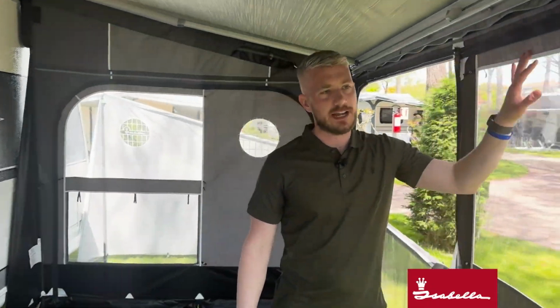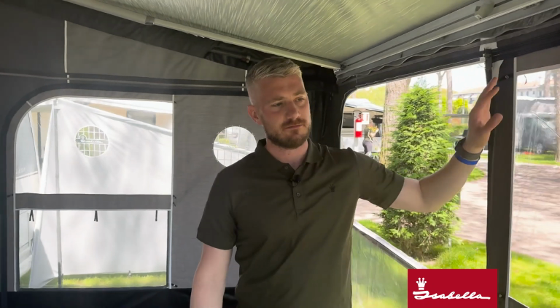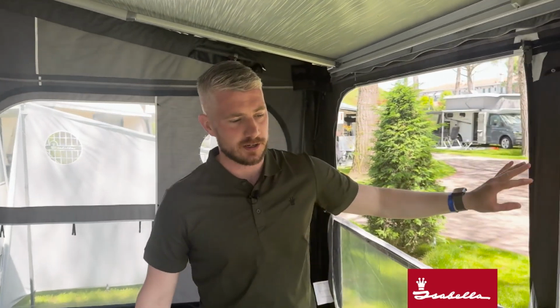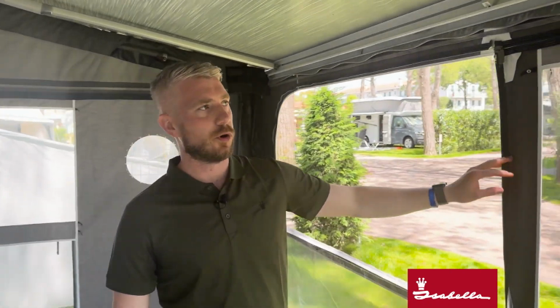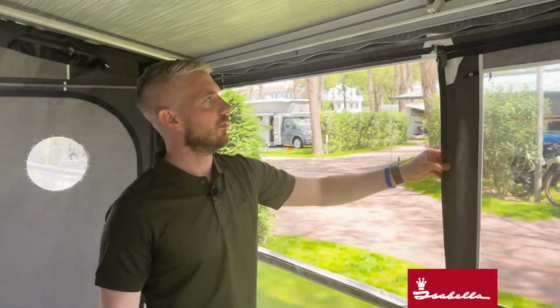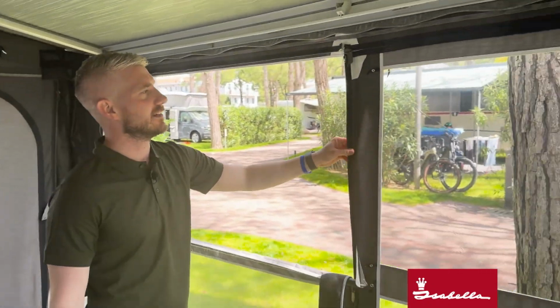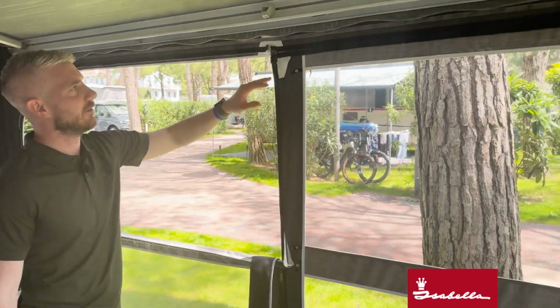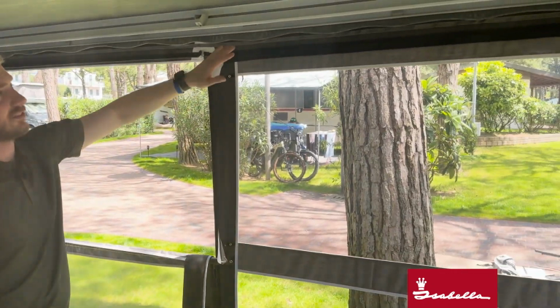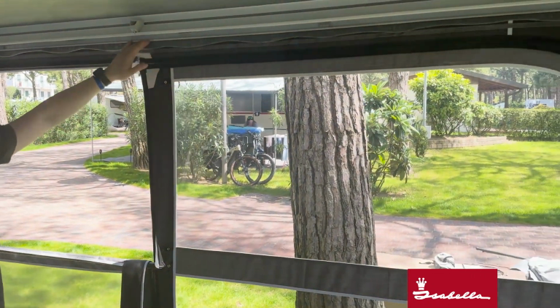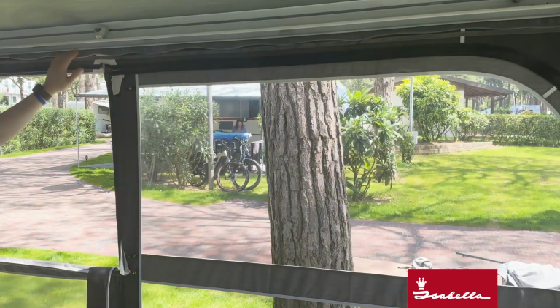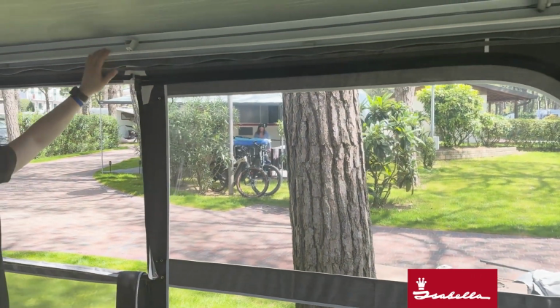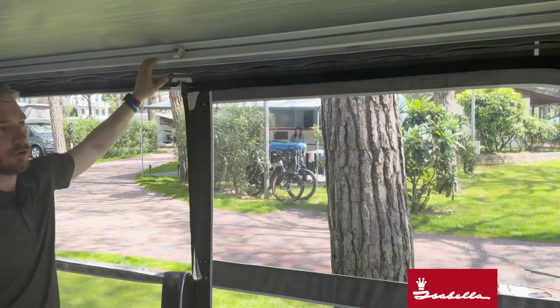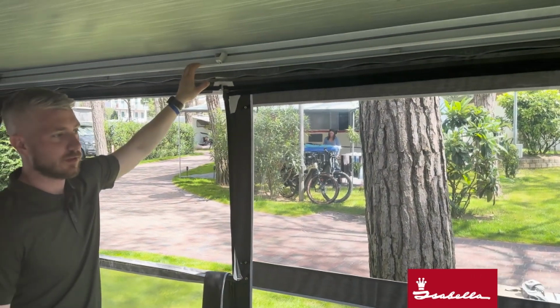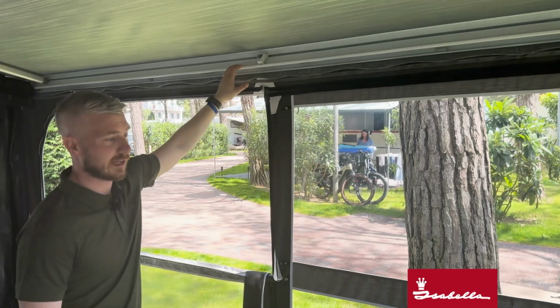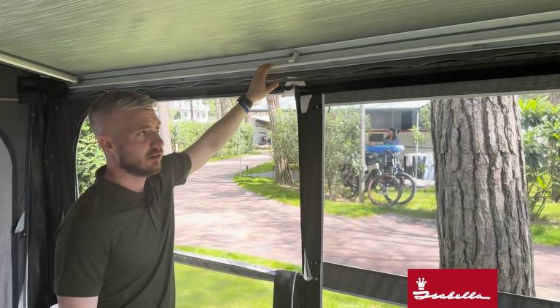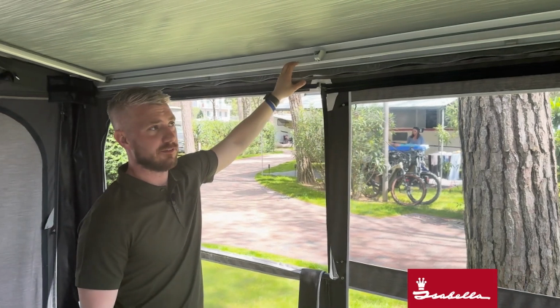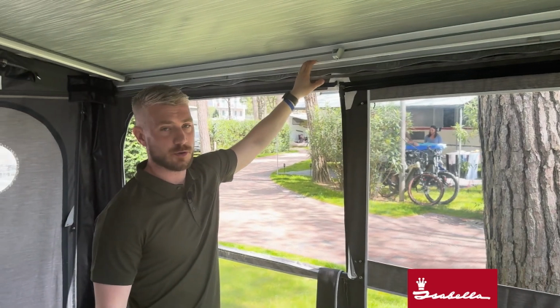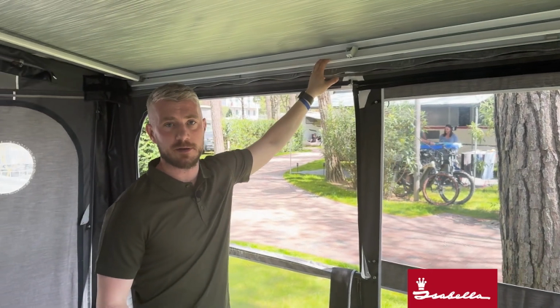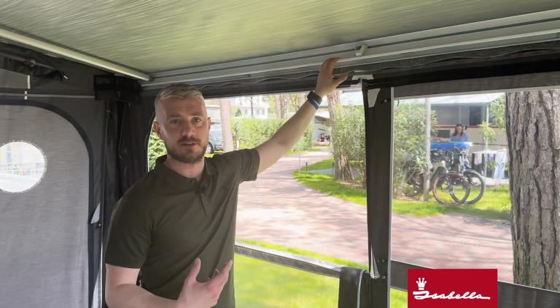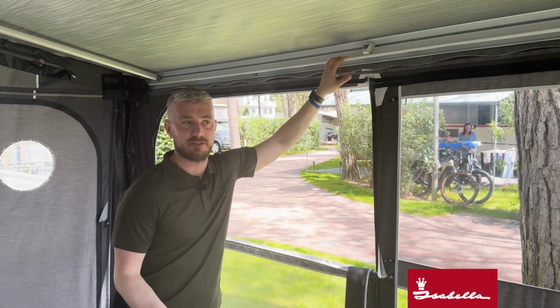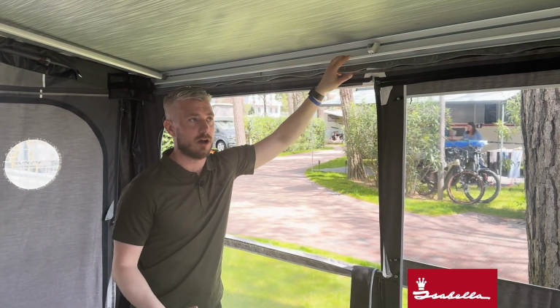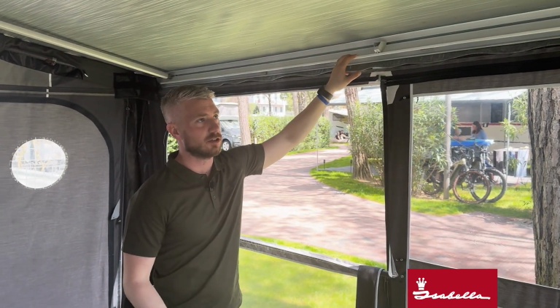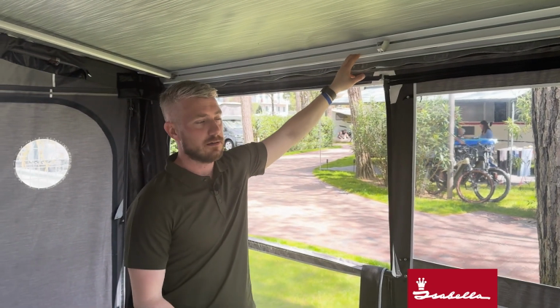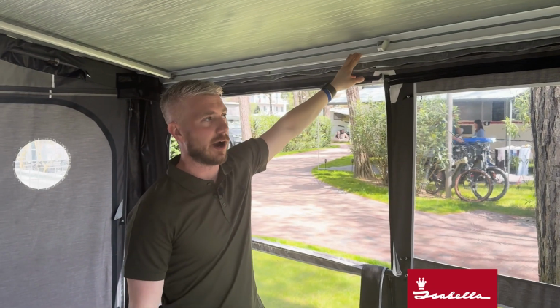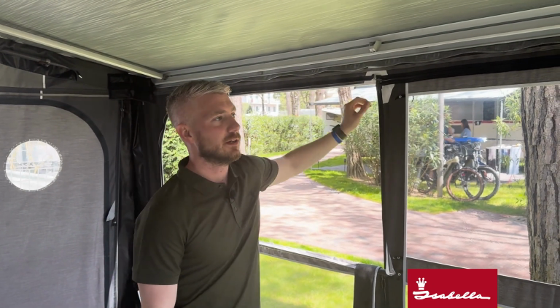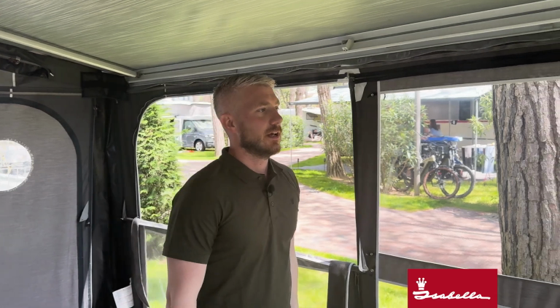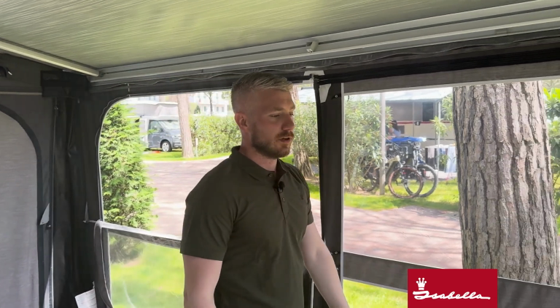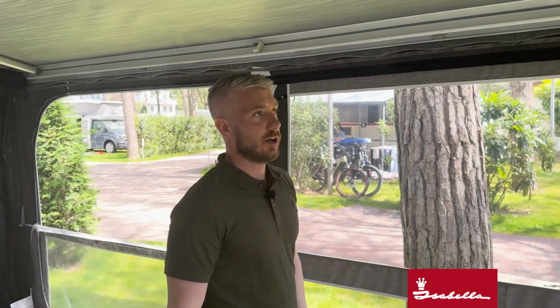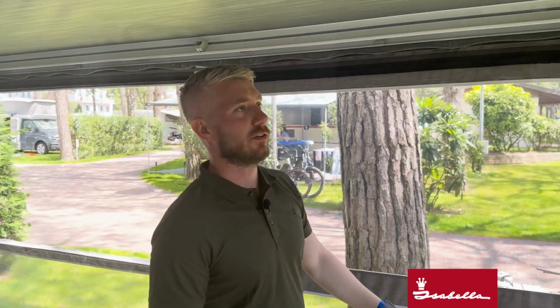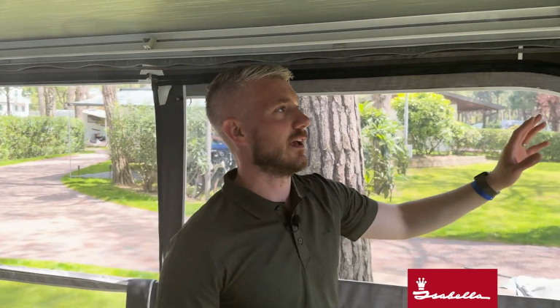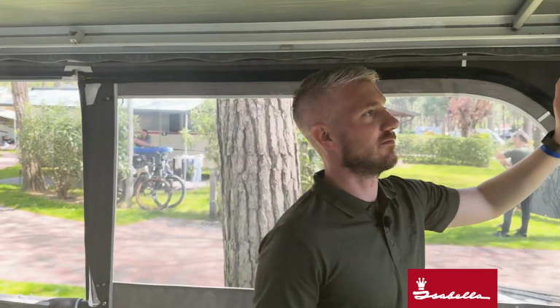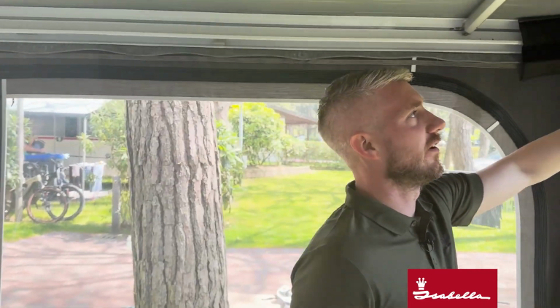The front panel just slides into the front rail onto your canopy, and it fits onto any canopy whether it's Fiamma, Omnistore, or any brand. Then with the side panels, they are simply fitted.